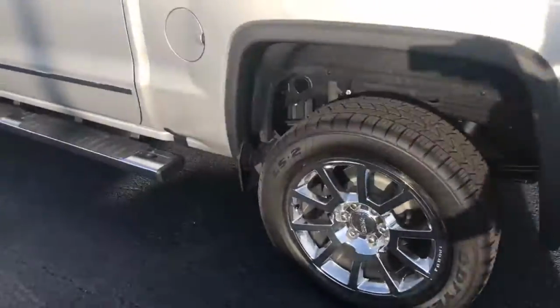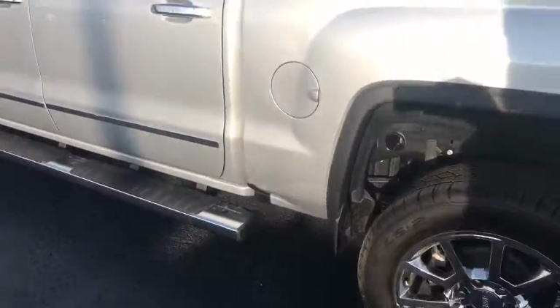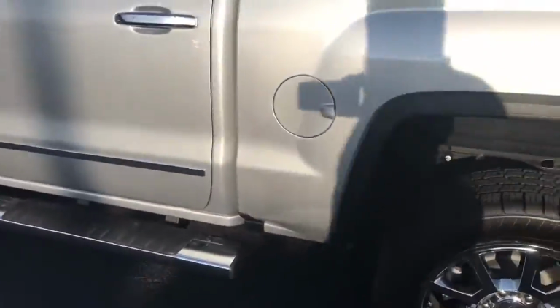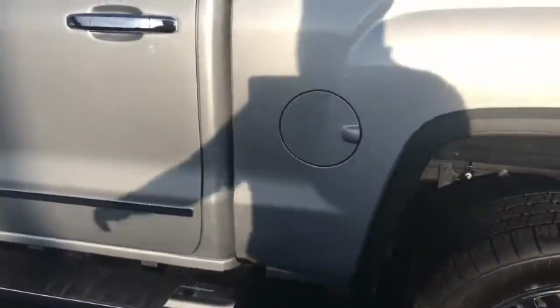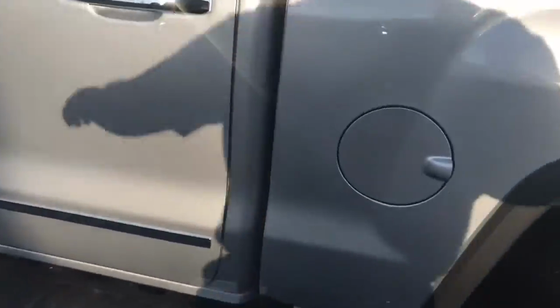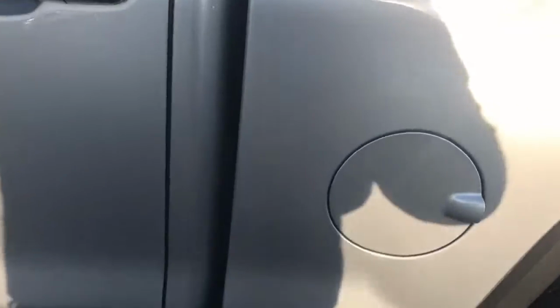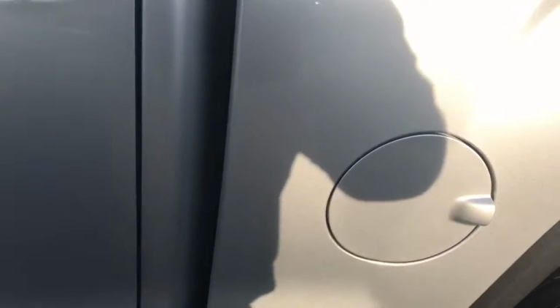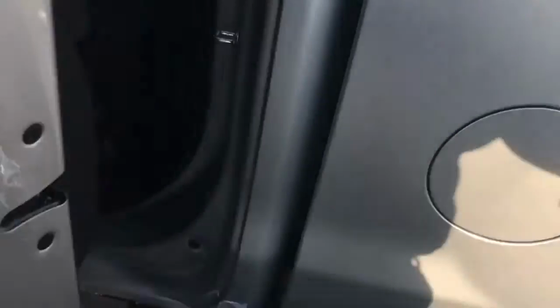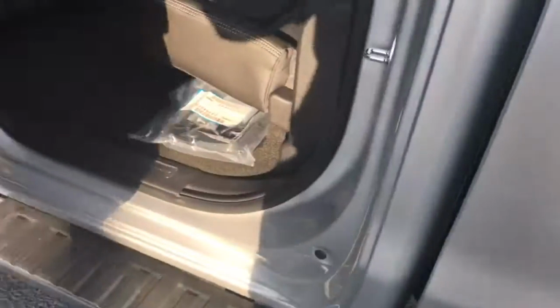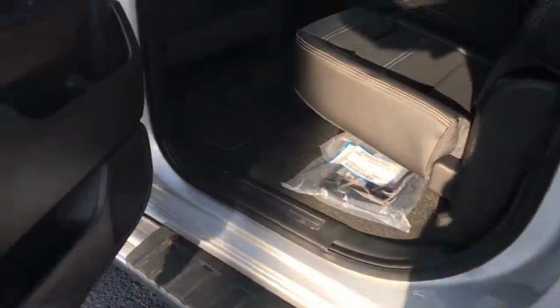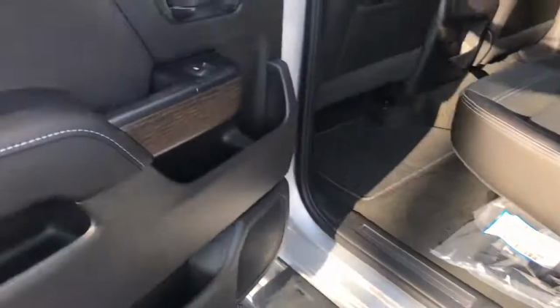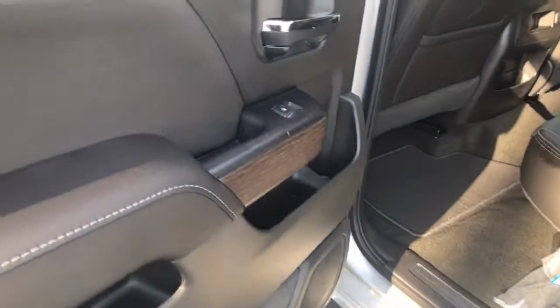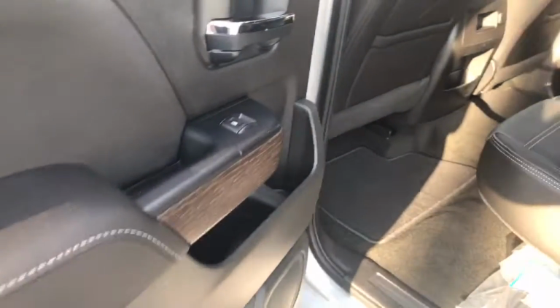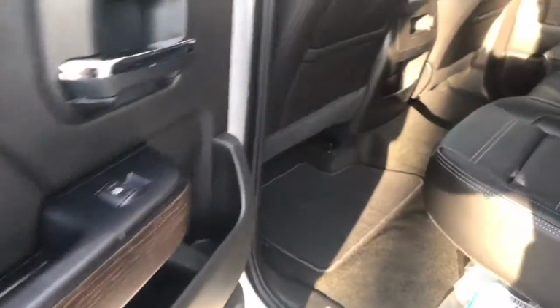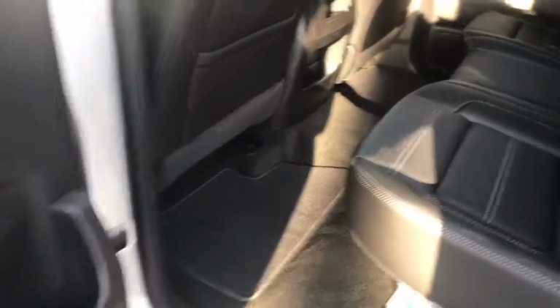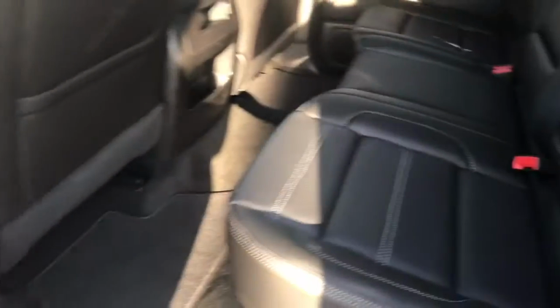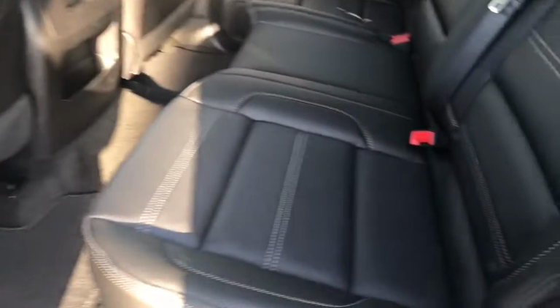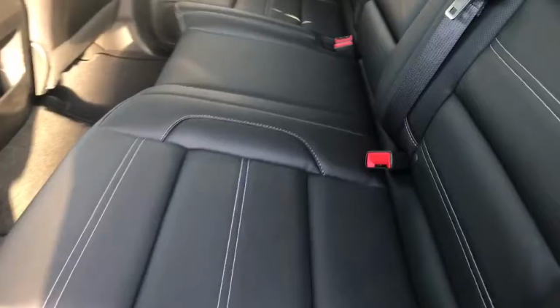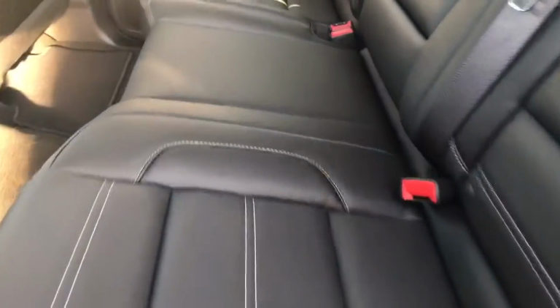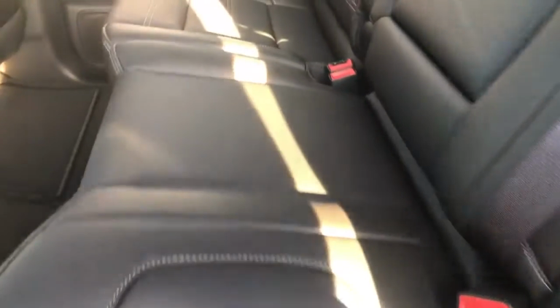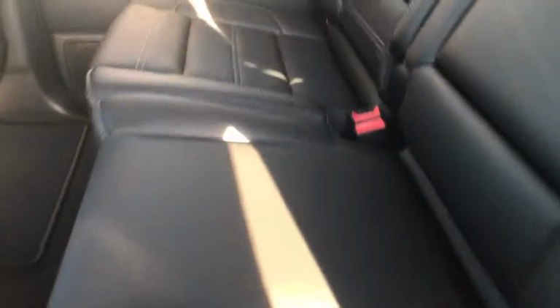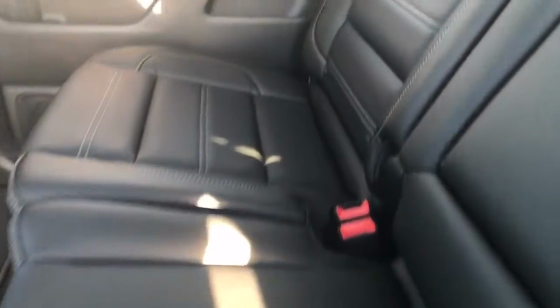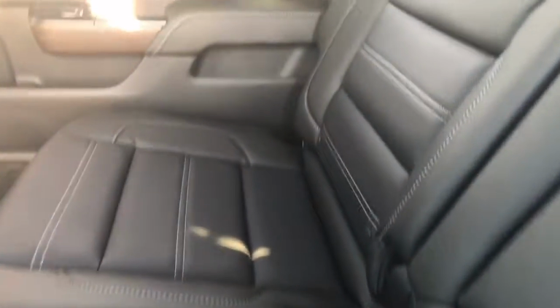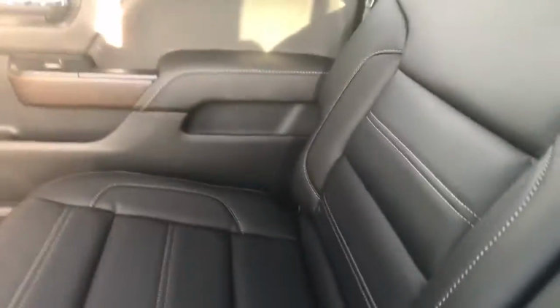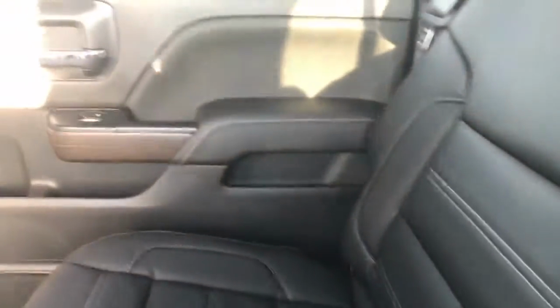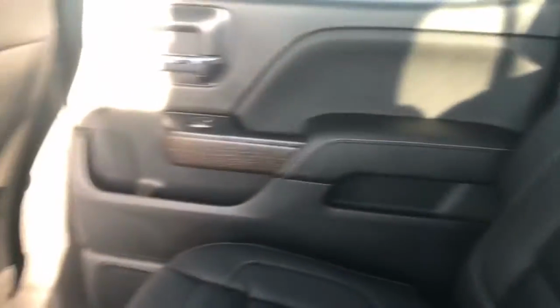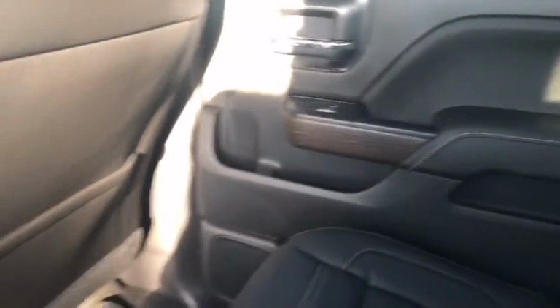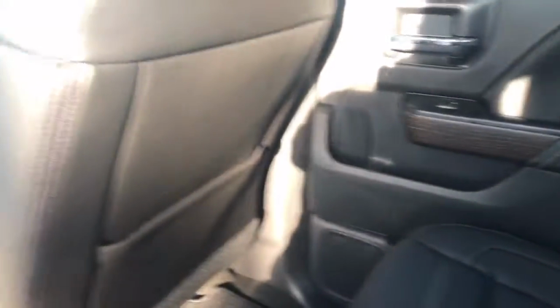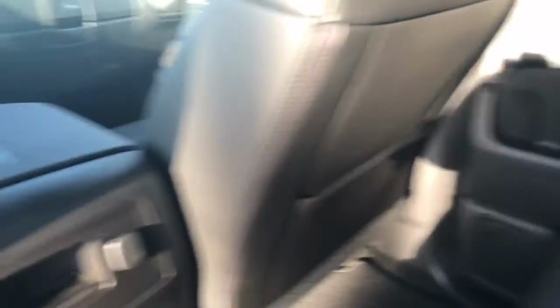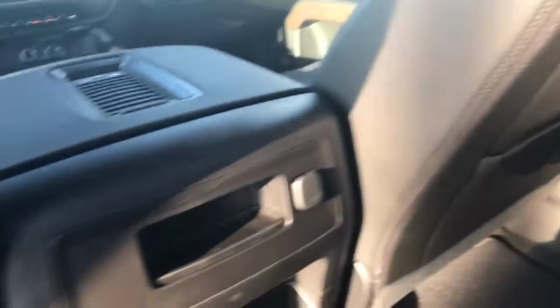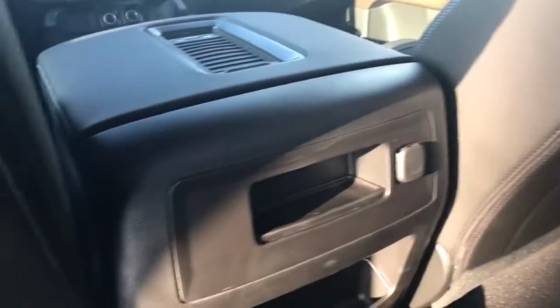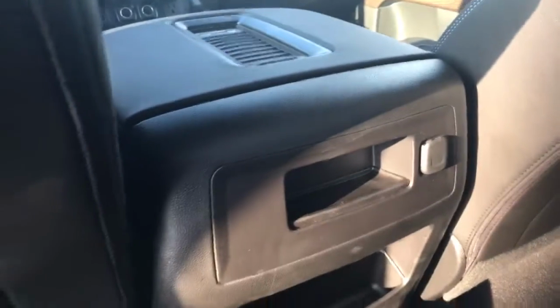Let's go into the rear of the vehicle. Check out this jet black interior. Here's your first look at that beautiful jet black leather interior. A little bit of wood trim.